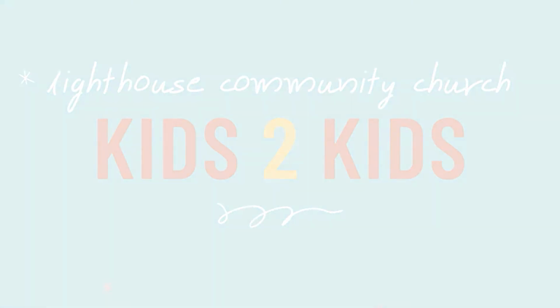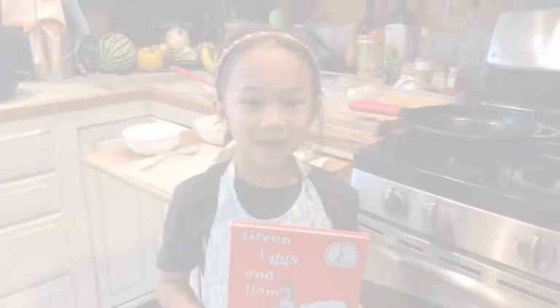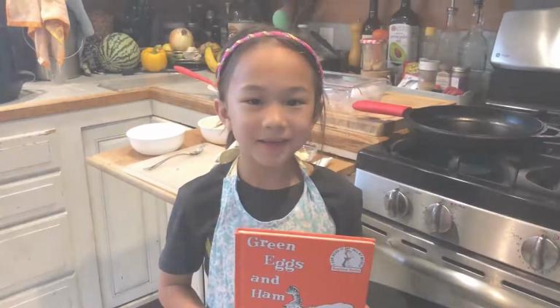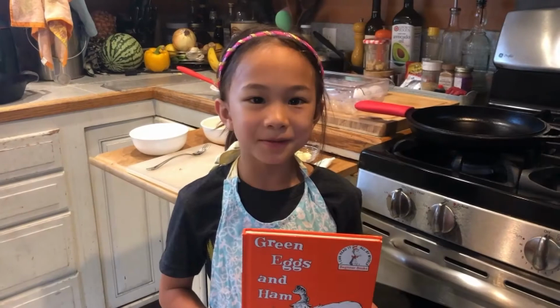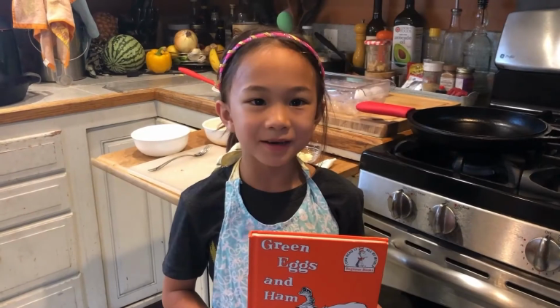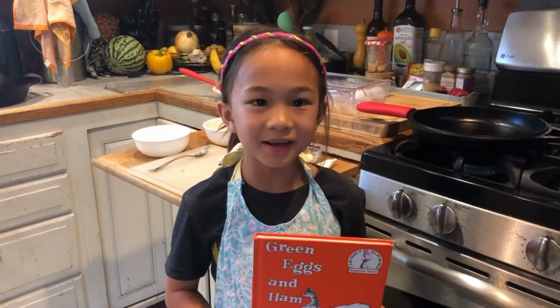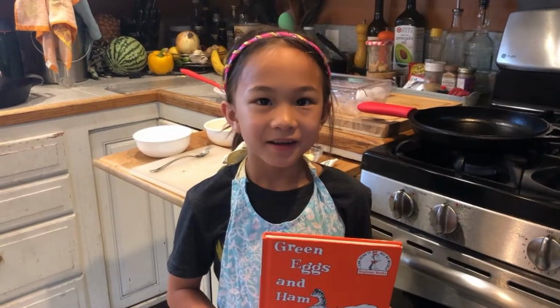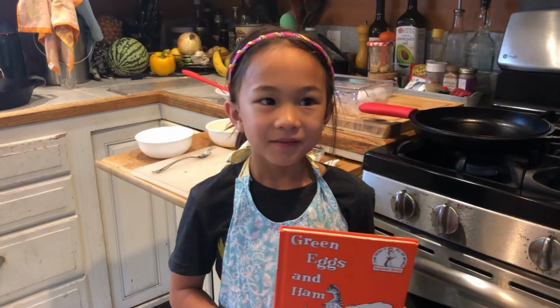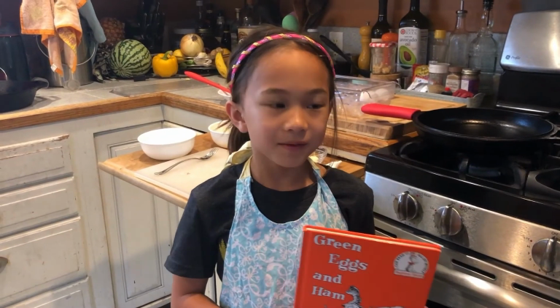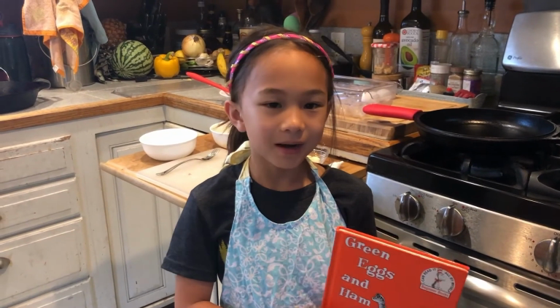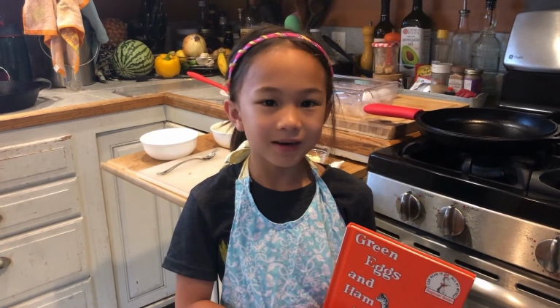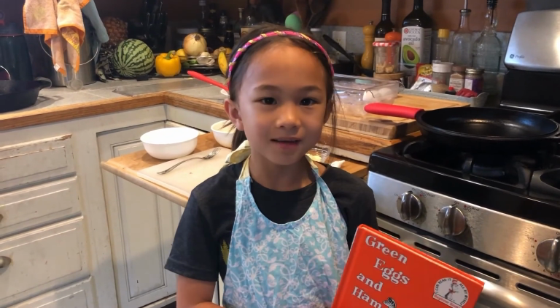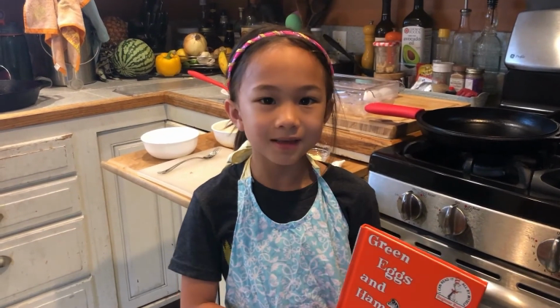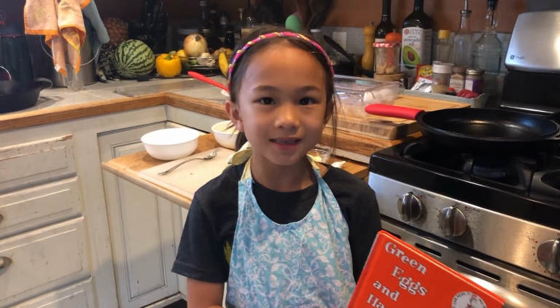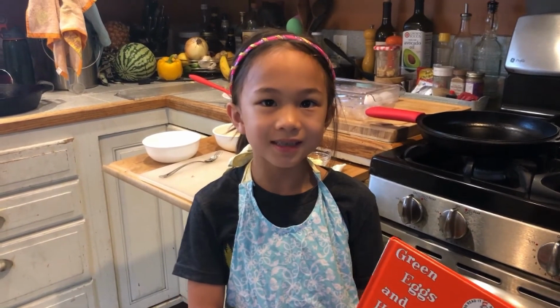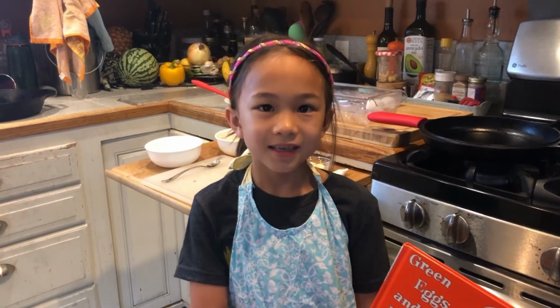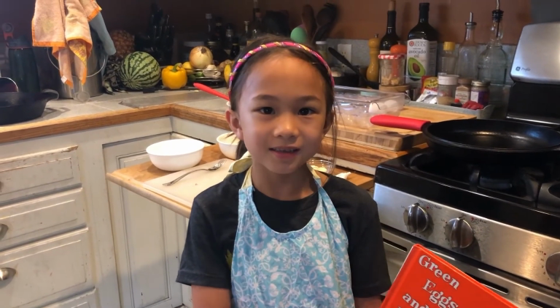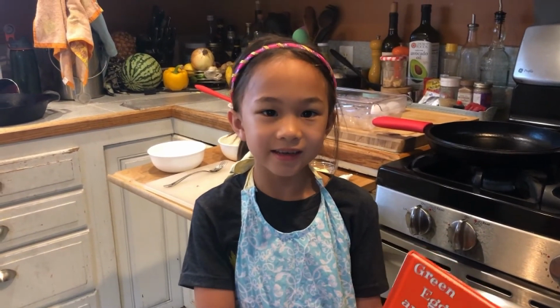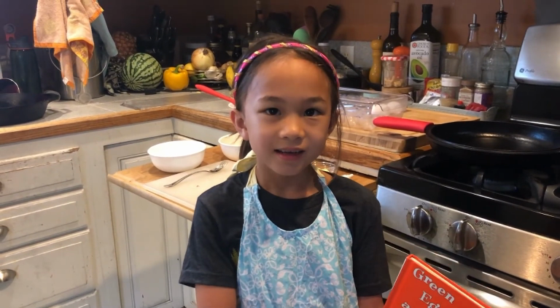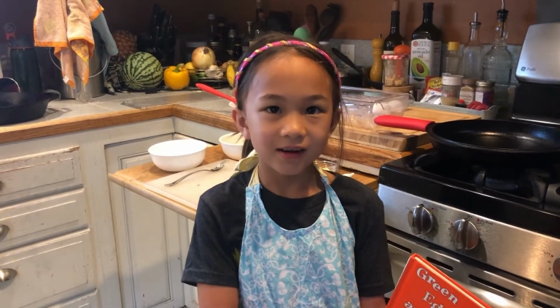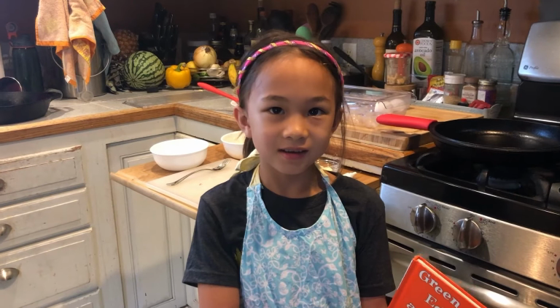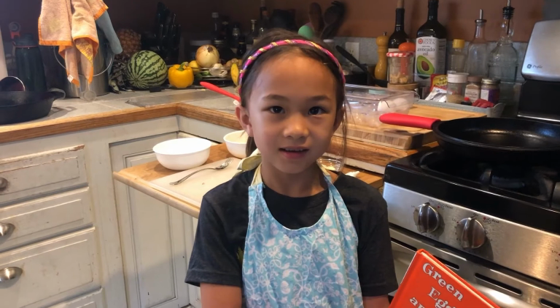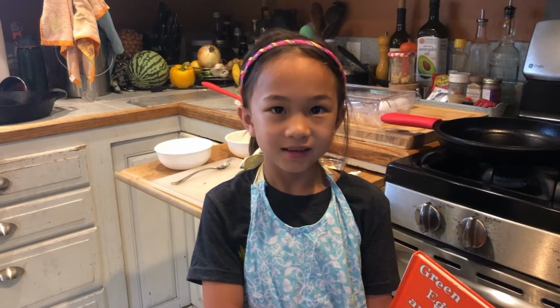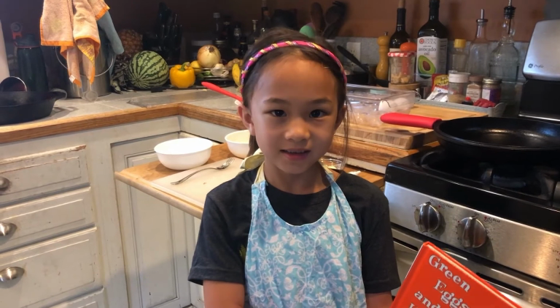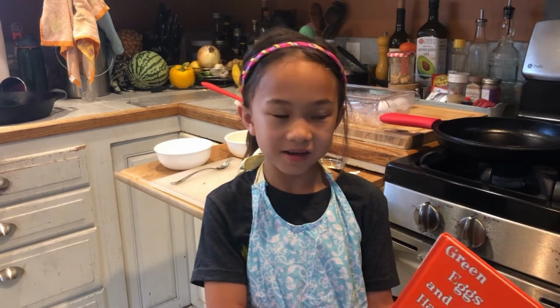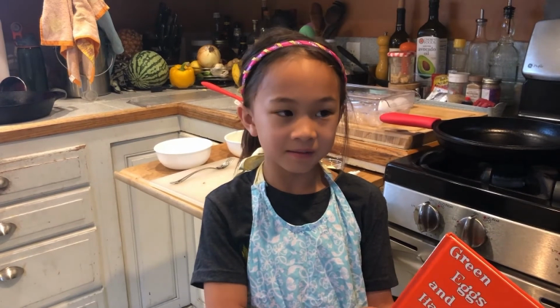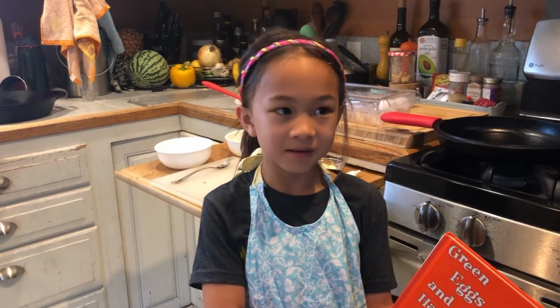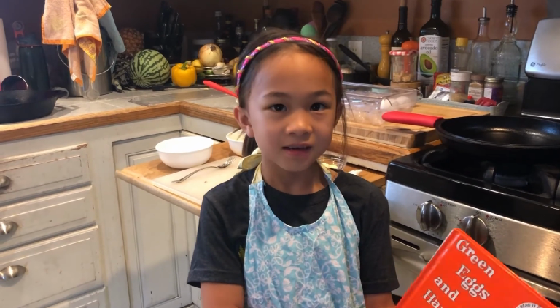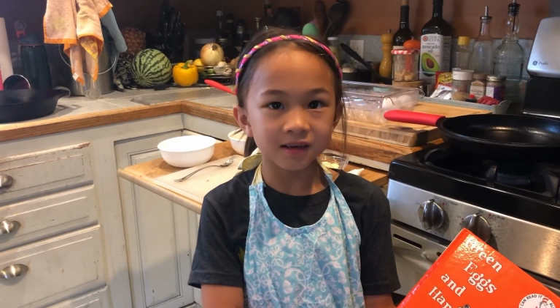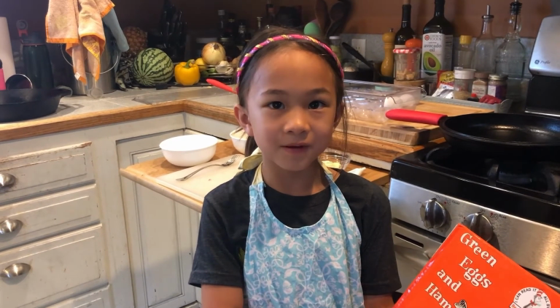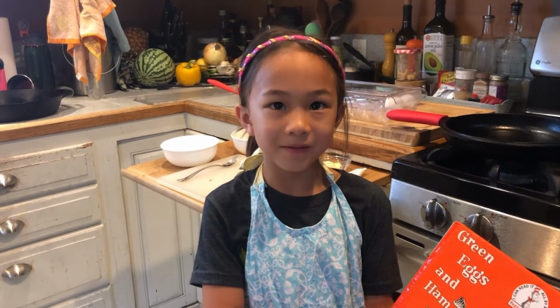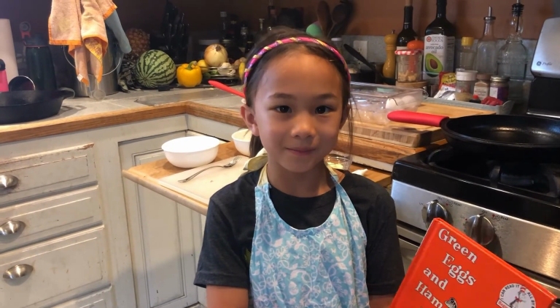Hi, my name is Reagan. My recommendation is learning how to cook. Today I'm going to cook for my family.